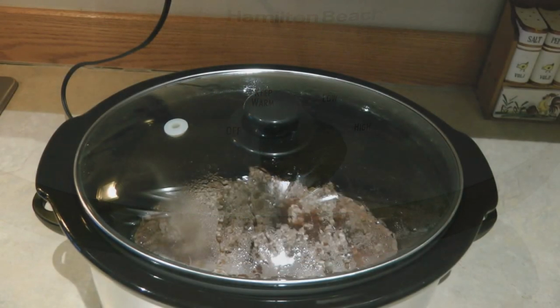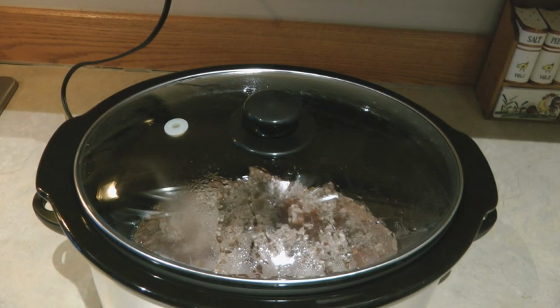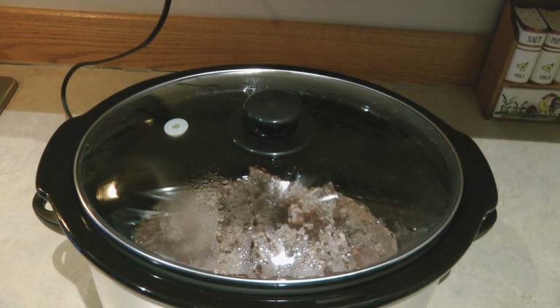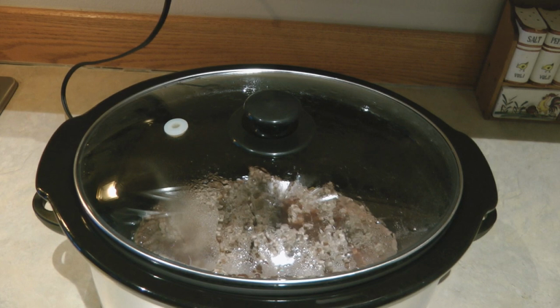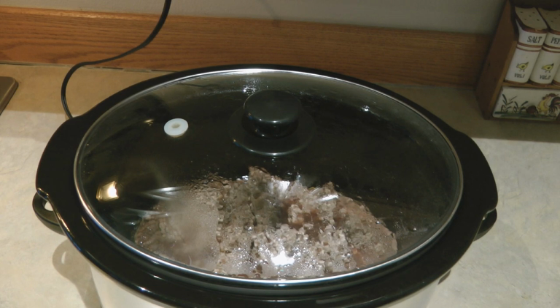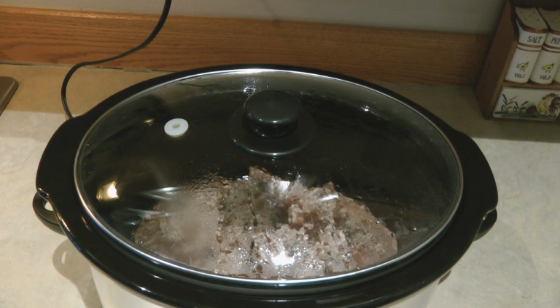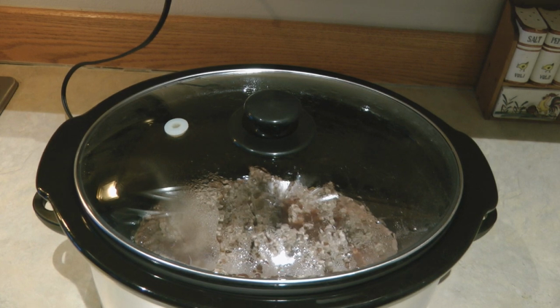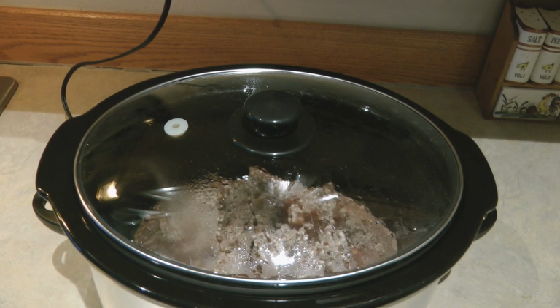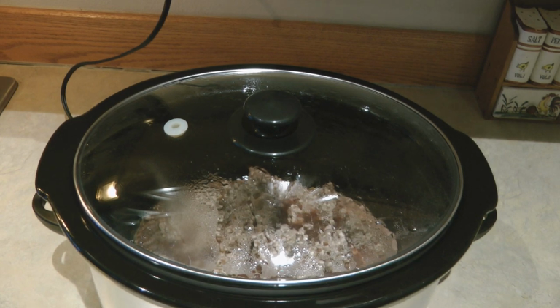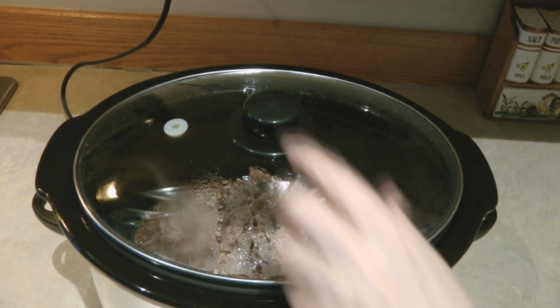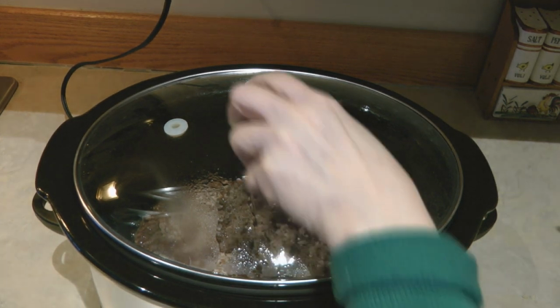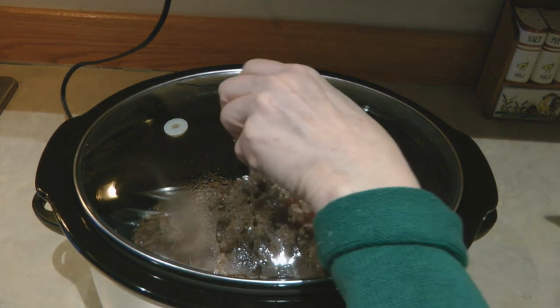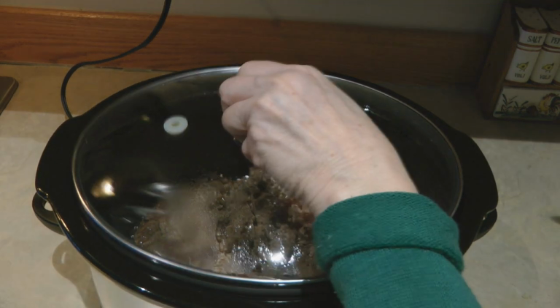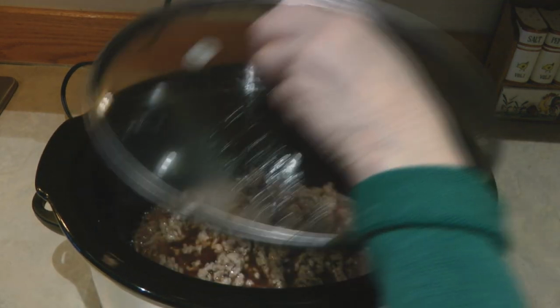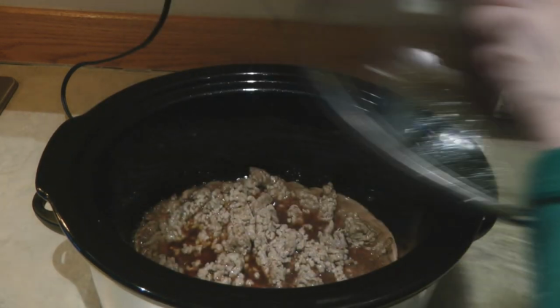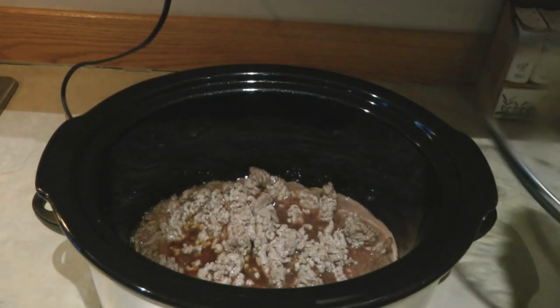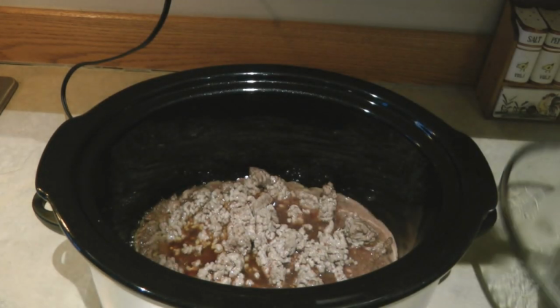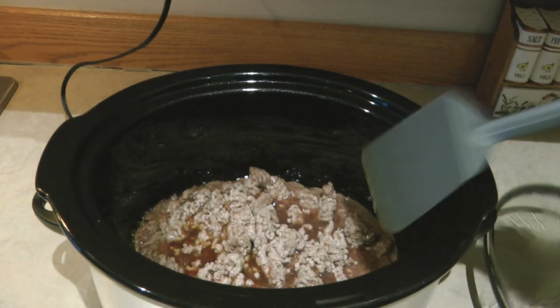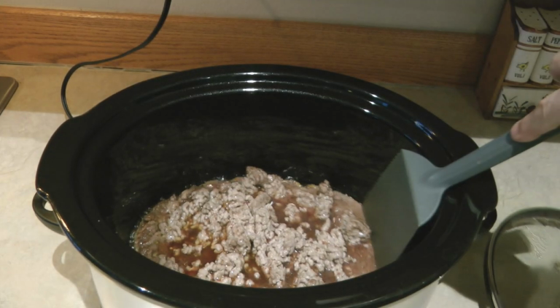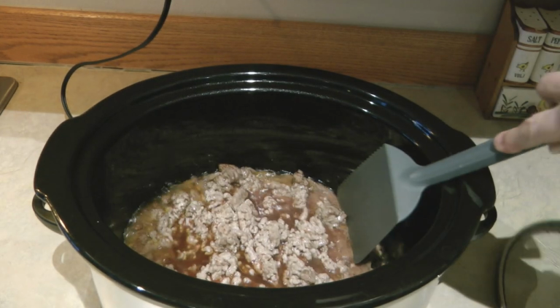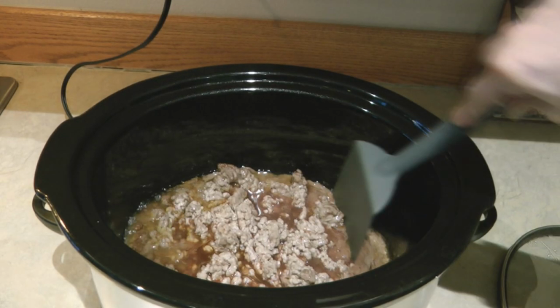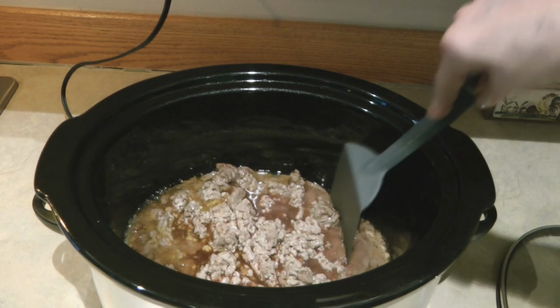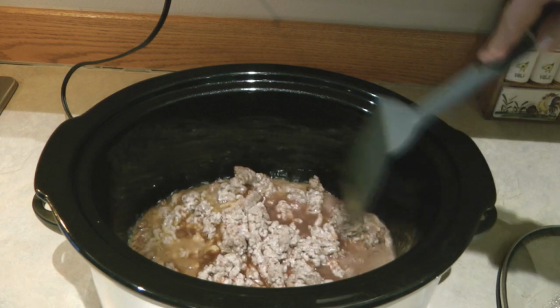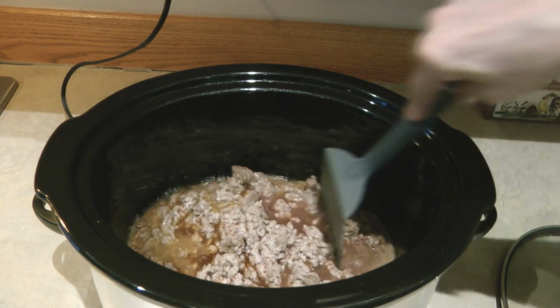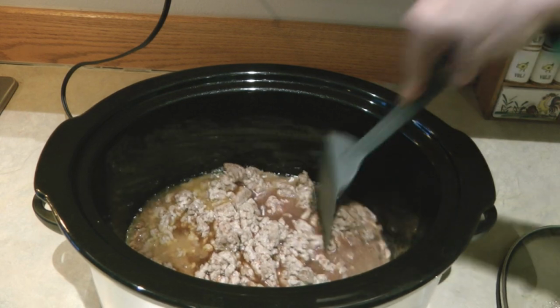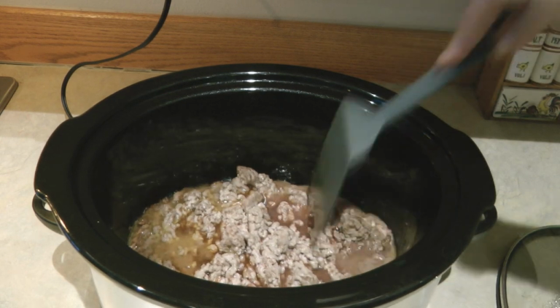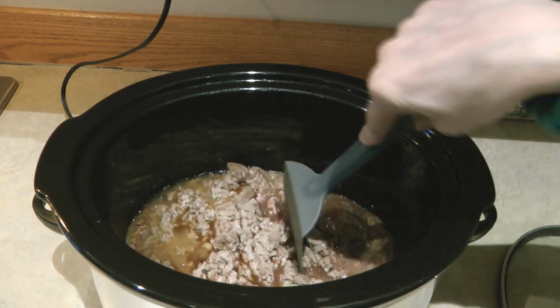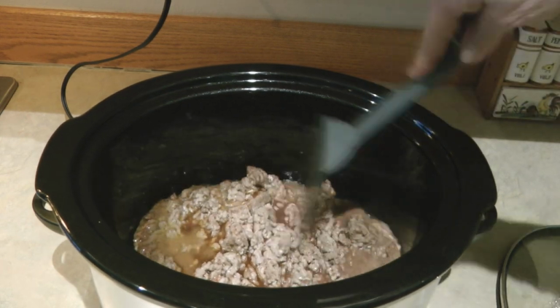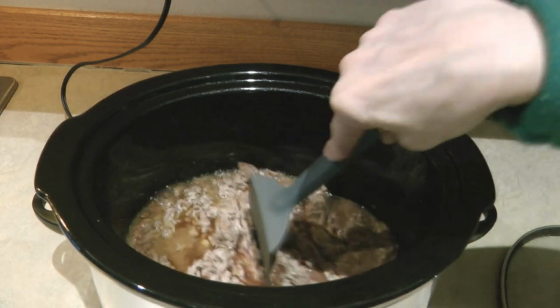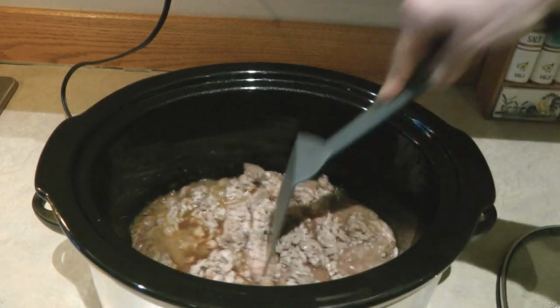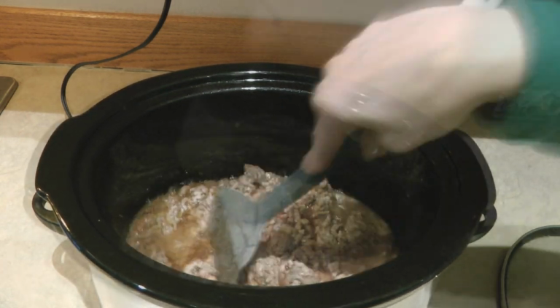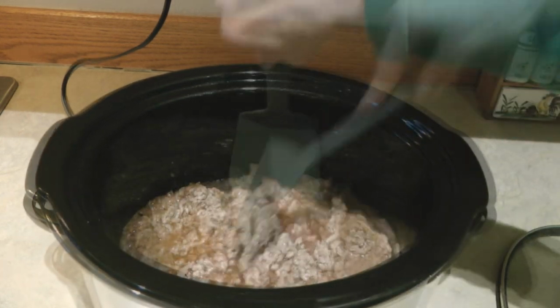It's been about 90 minutes. You can remove the lid and stir it around quickly because the heat is escaping, then put the lid back on for another 30 minutes.